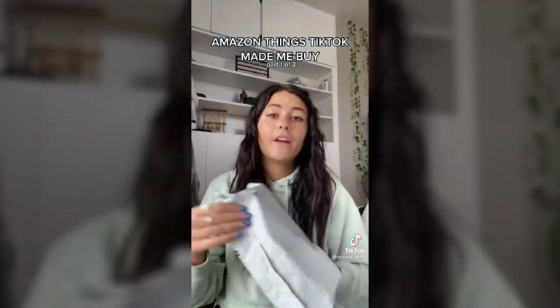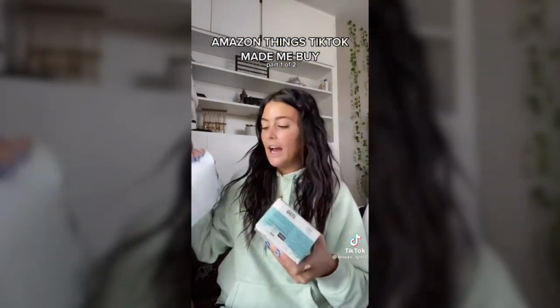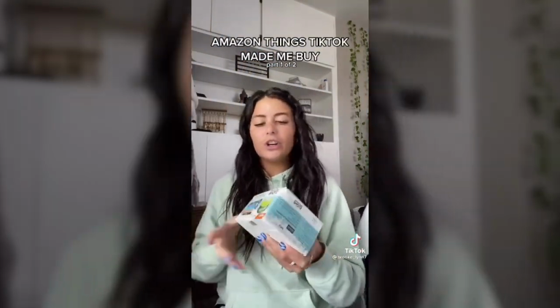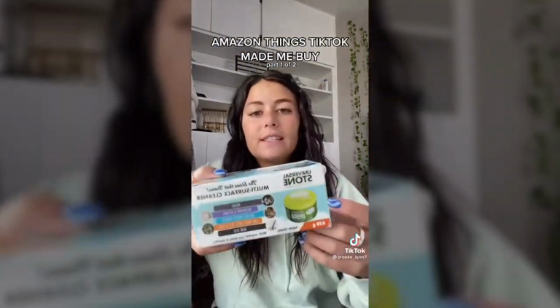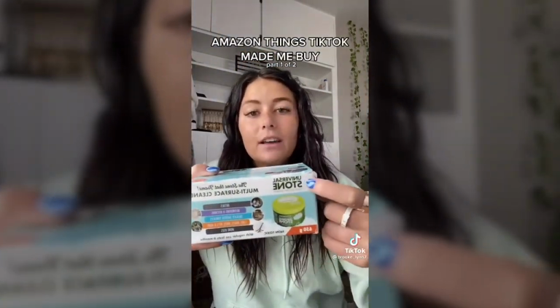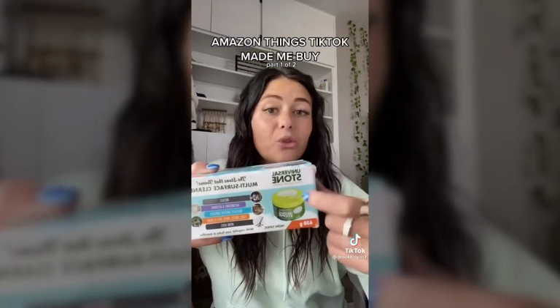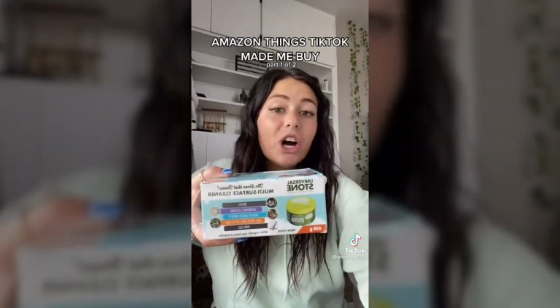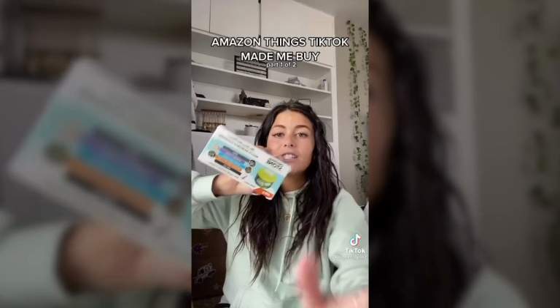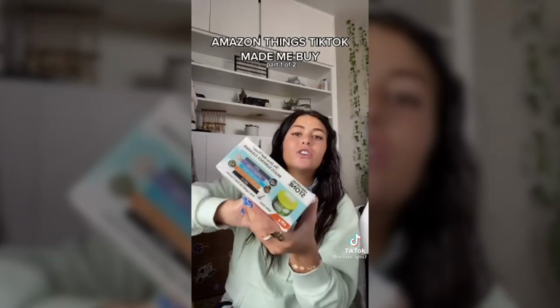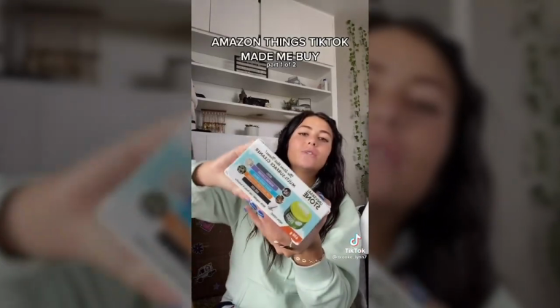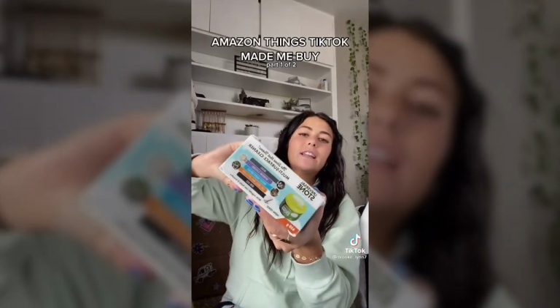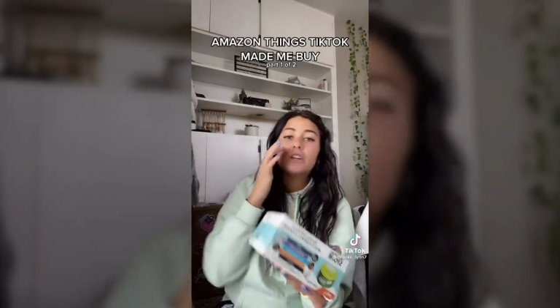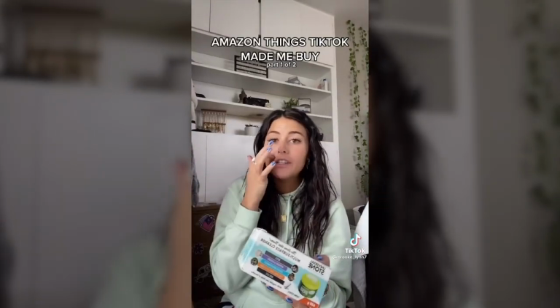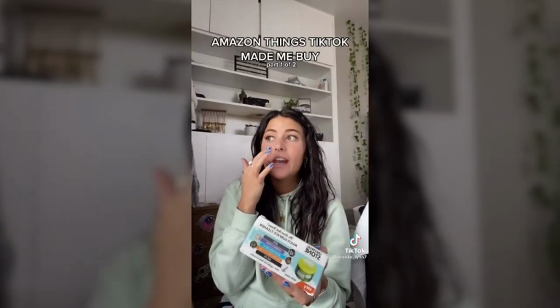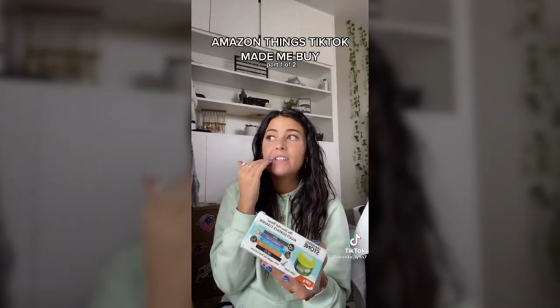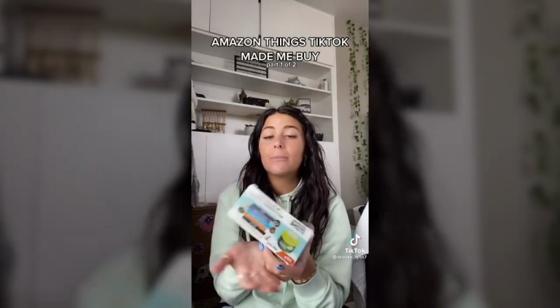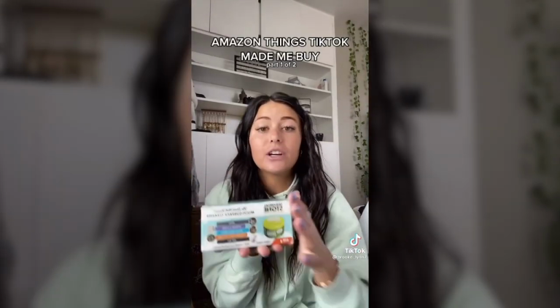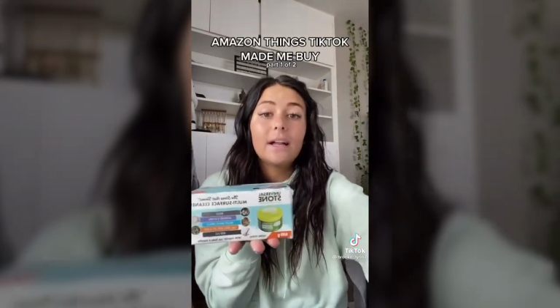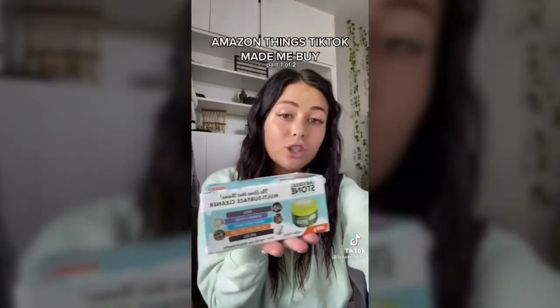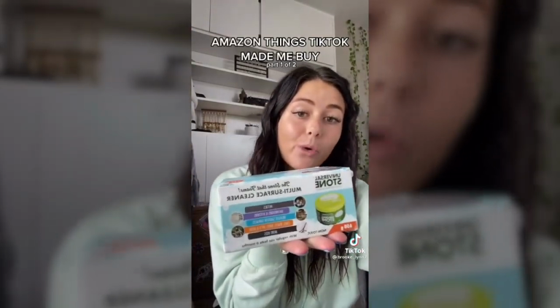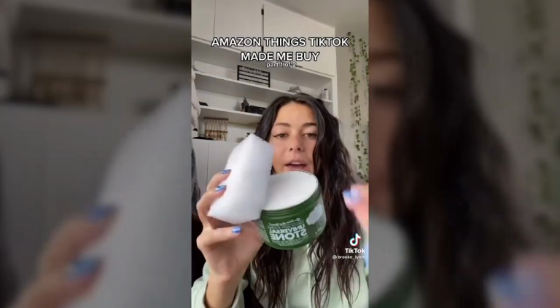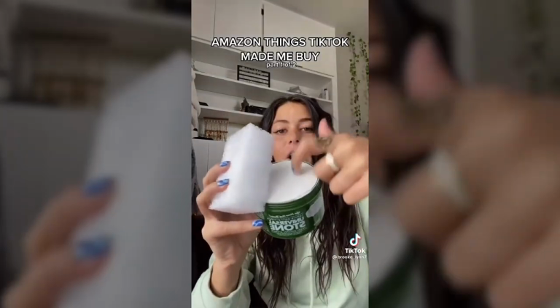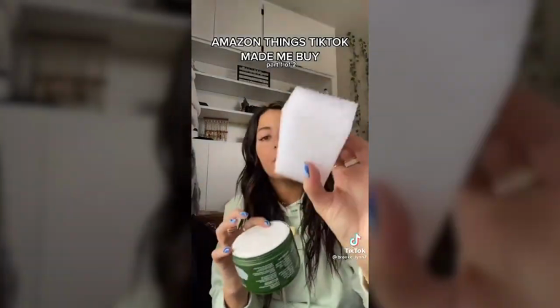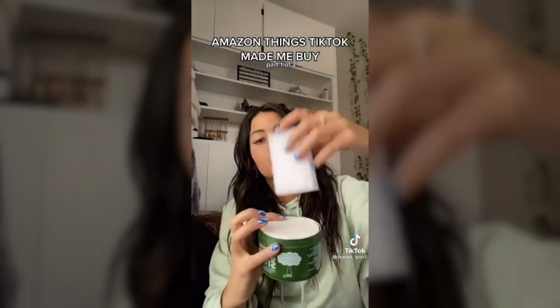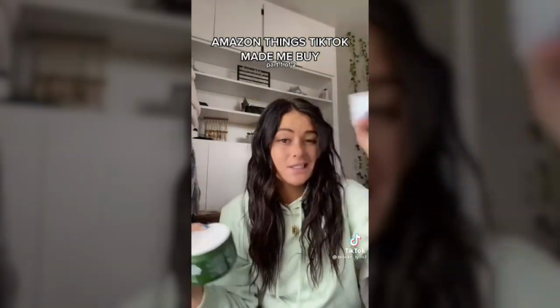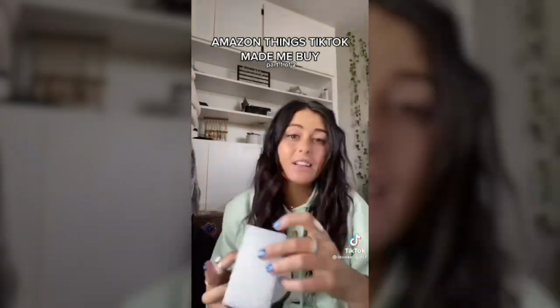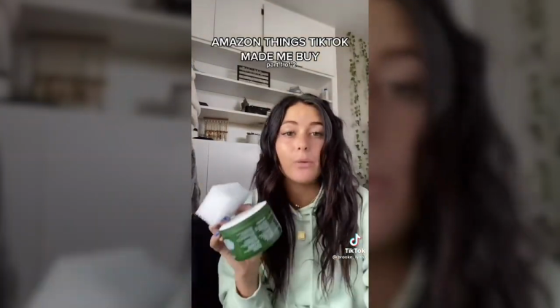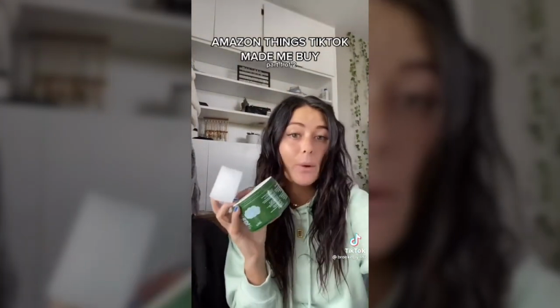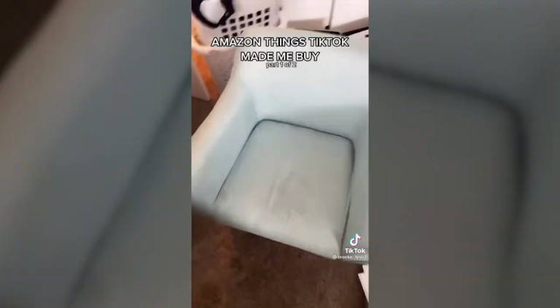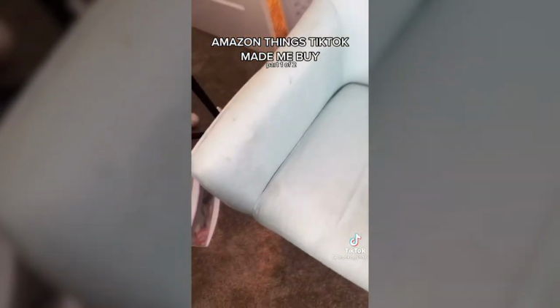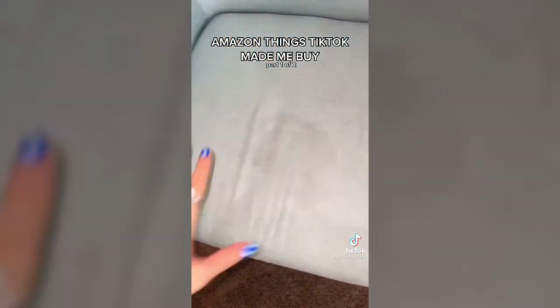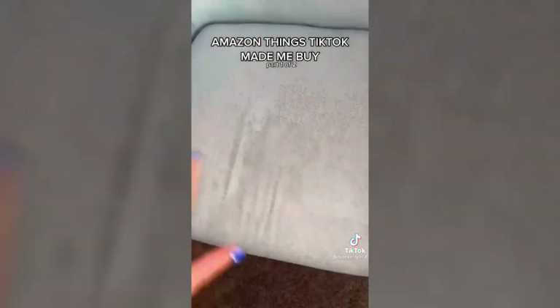Okay, first thing — I saw this girl use this little universal stone to clean her white shoes, and I have a stain on my chair so let's see if it works. It's like a hard stone — you put it in water, swirl it around, give it a little scrub, and then wipe it with a wet towel. My chair has seen better days but this is what we're trying to conquer.